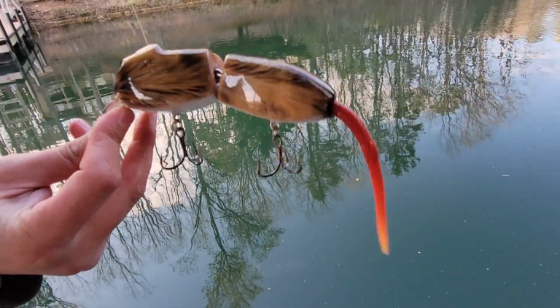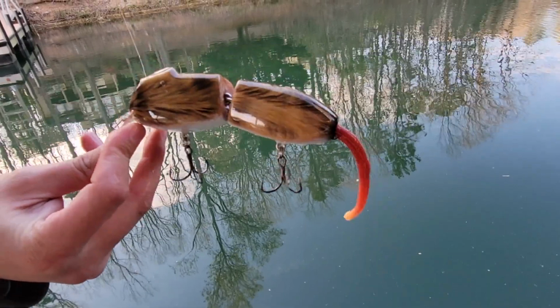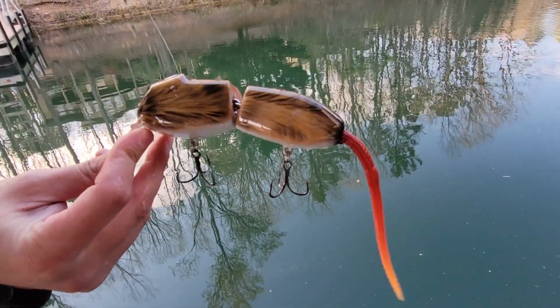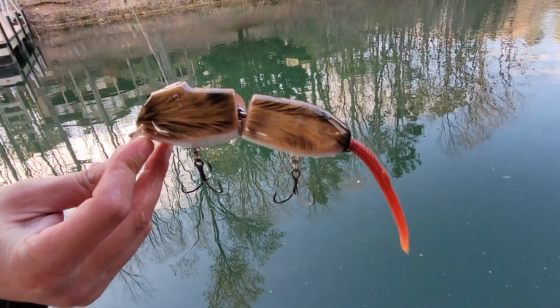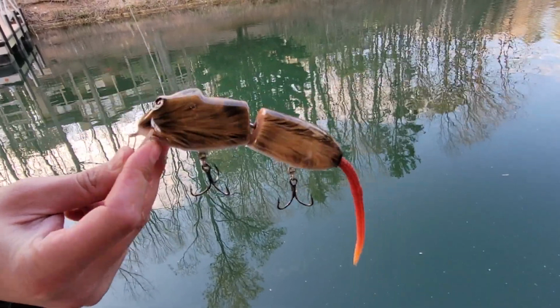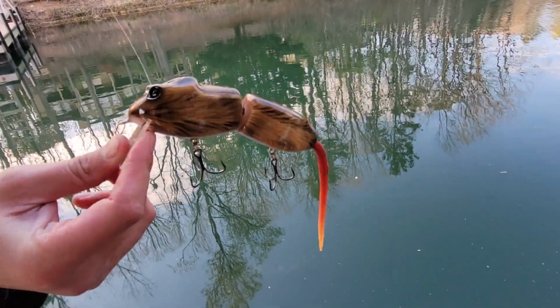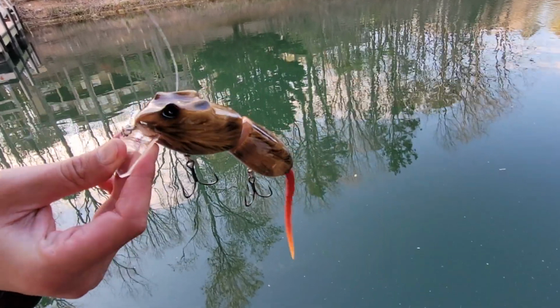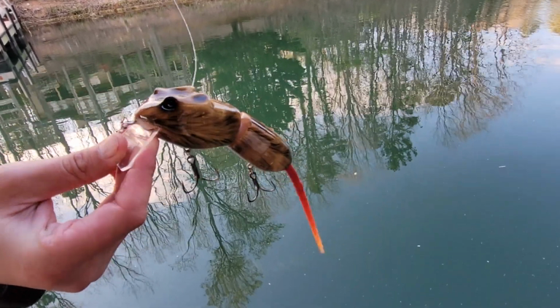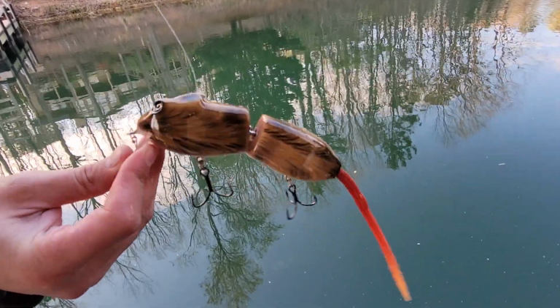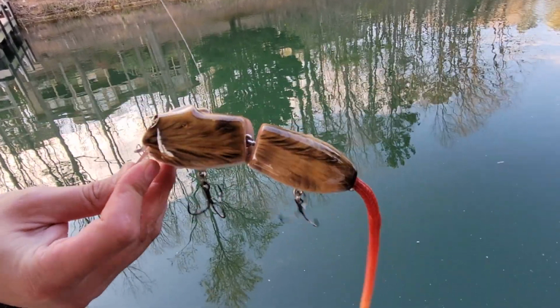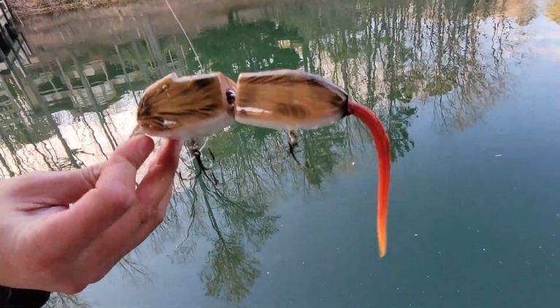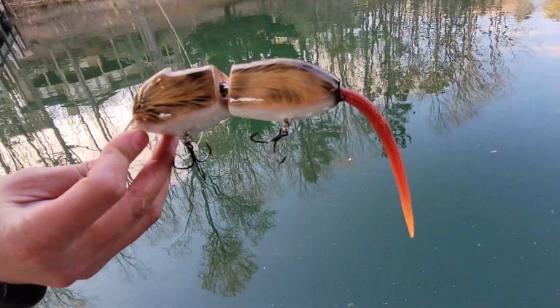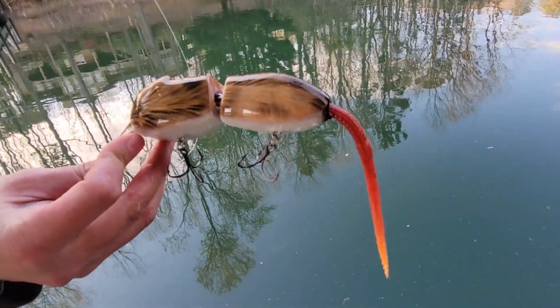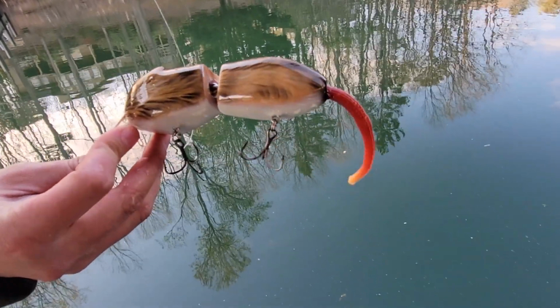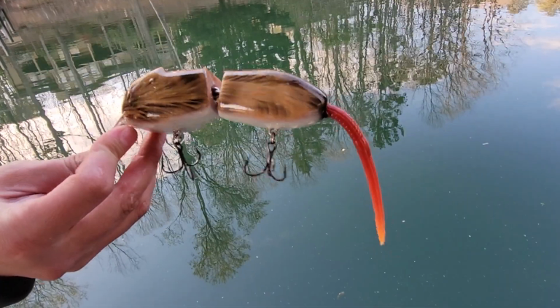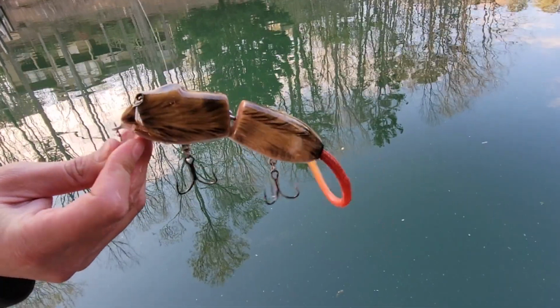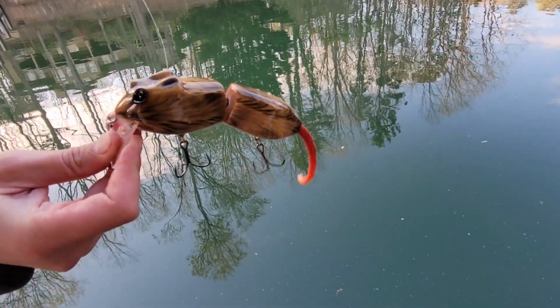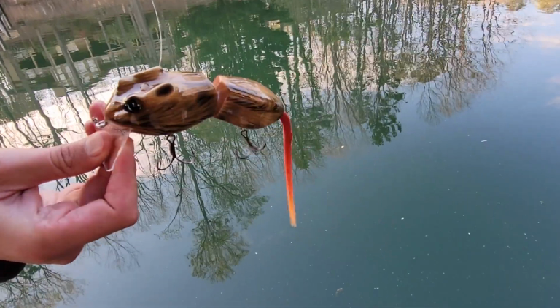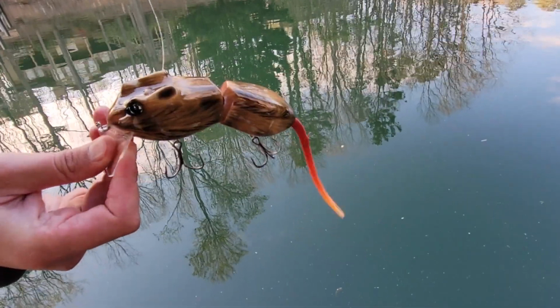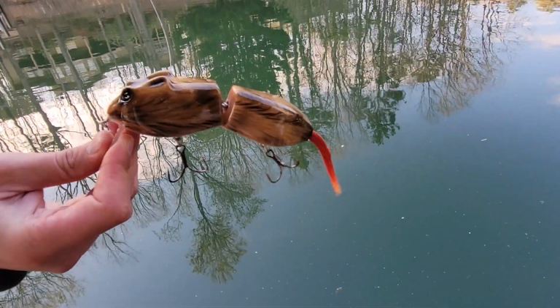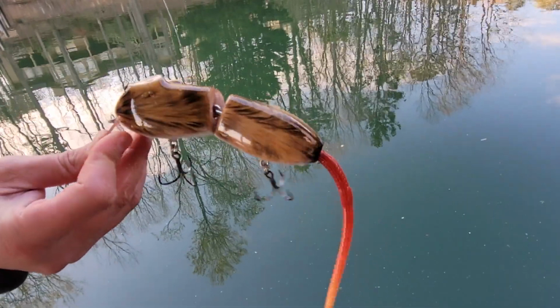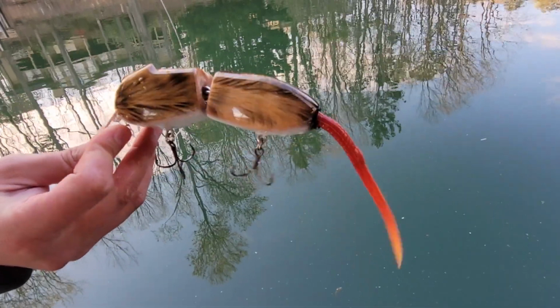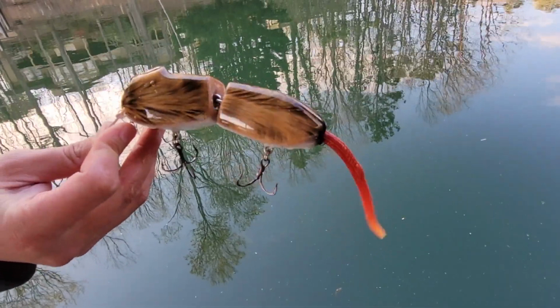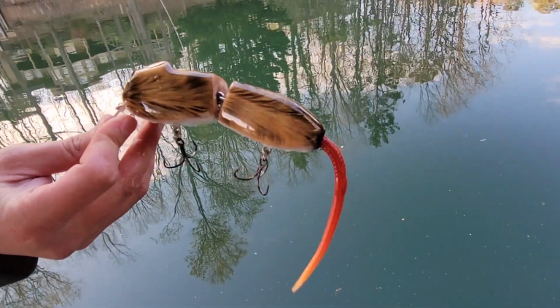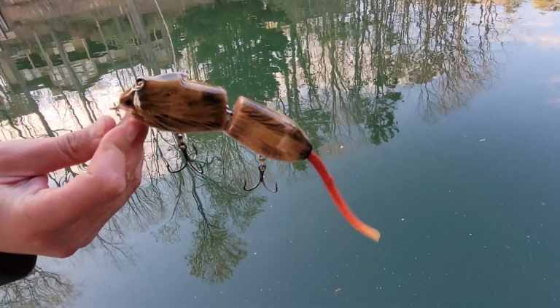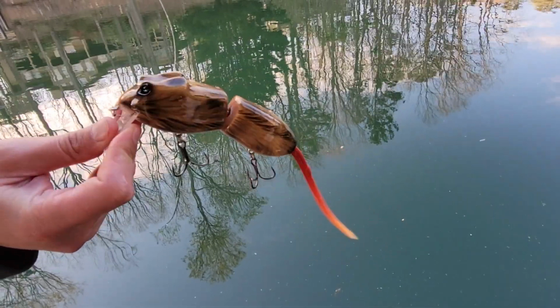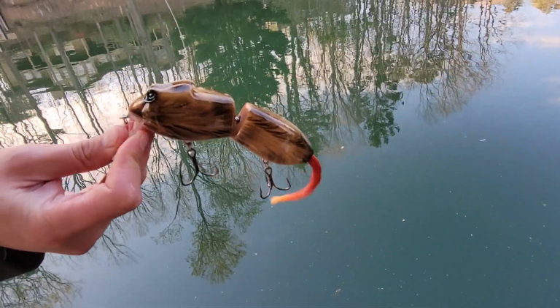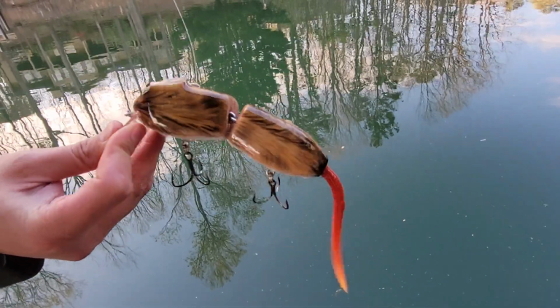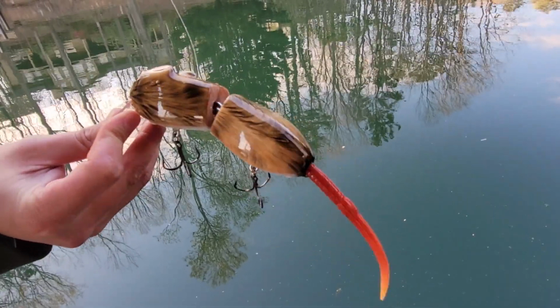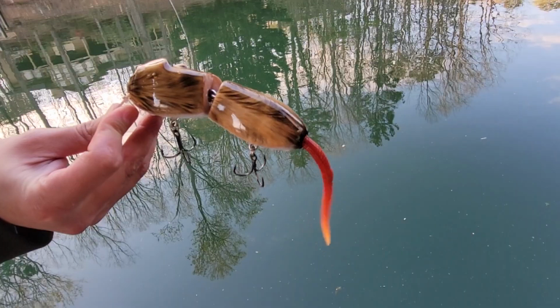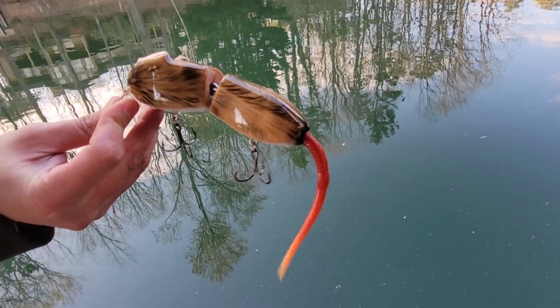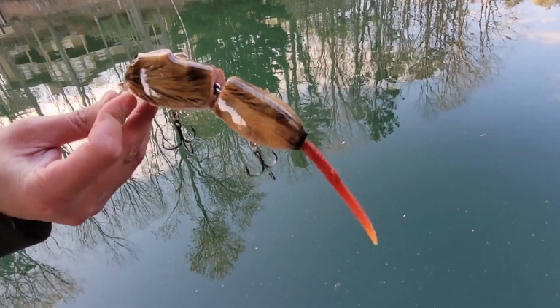What's up Universe? We've got a JDM offering for you guys today. This is from Thrash — this is the YK Rat, two-piece wooded construction. Let's see how she swims.